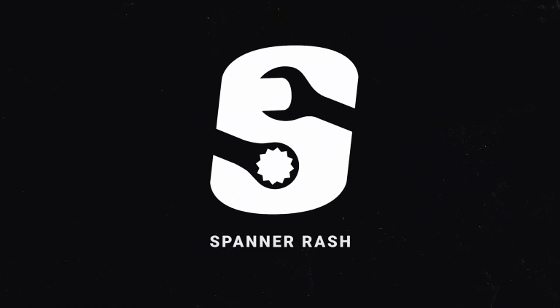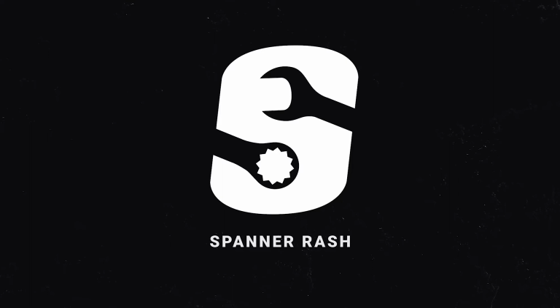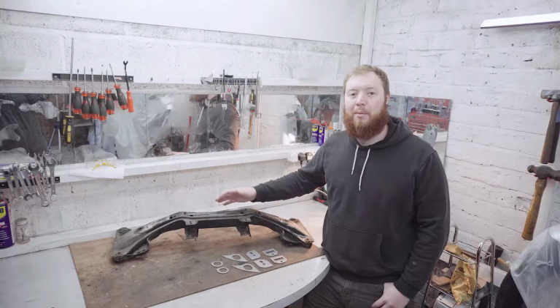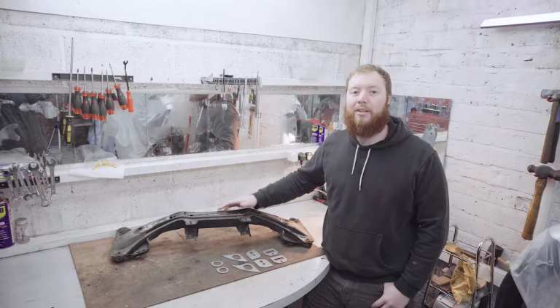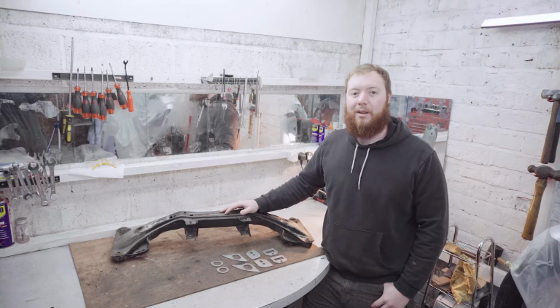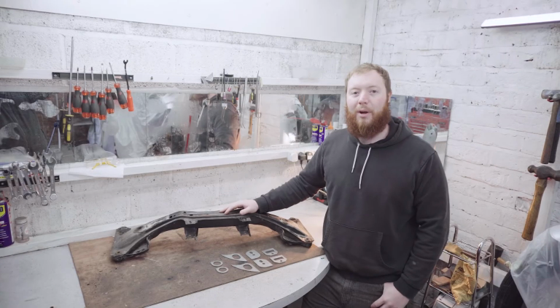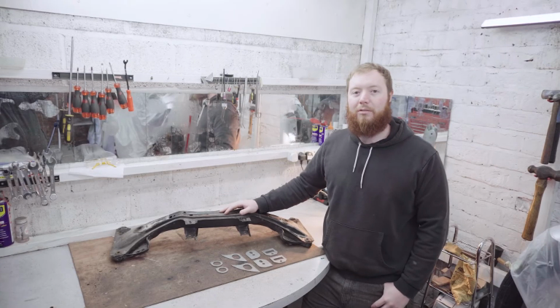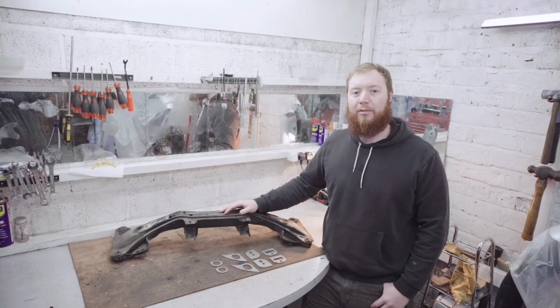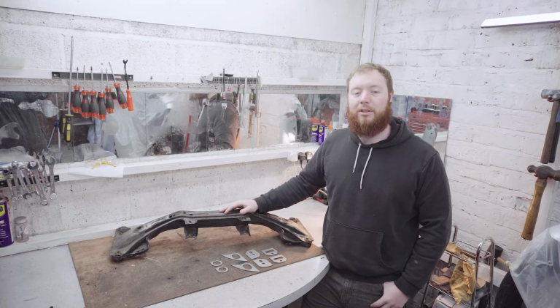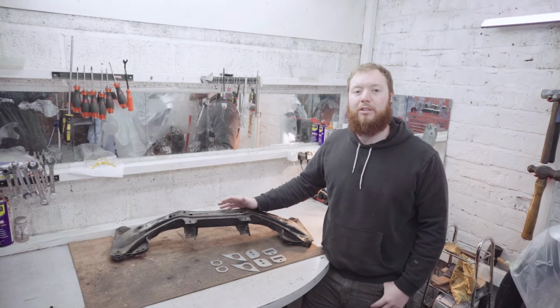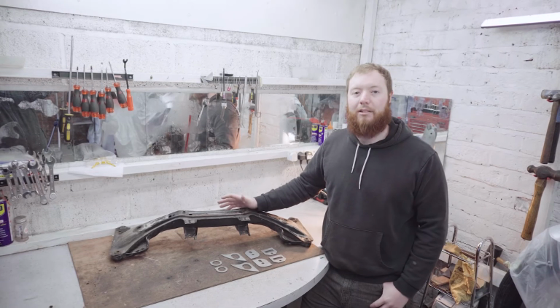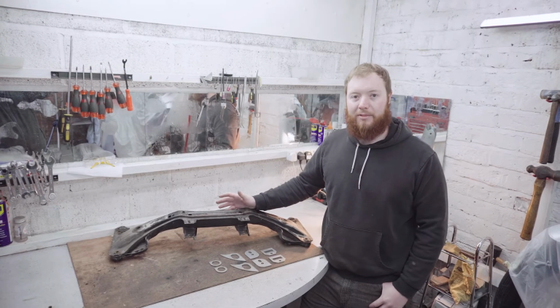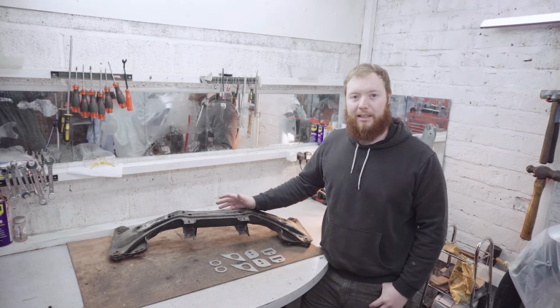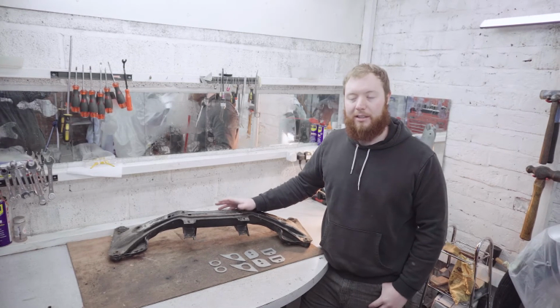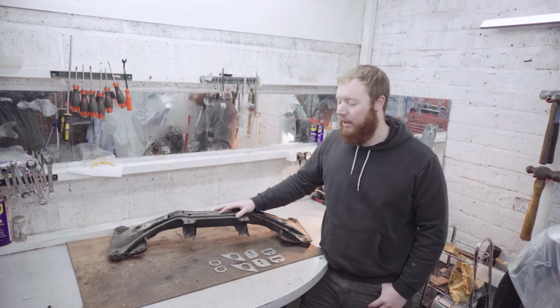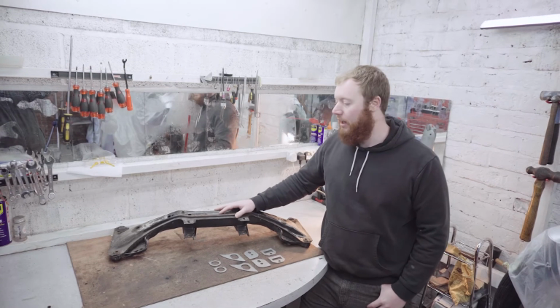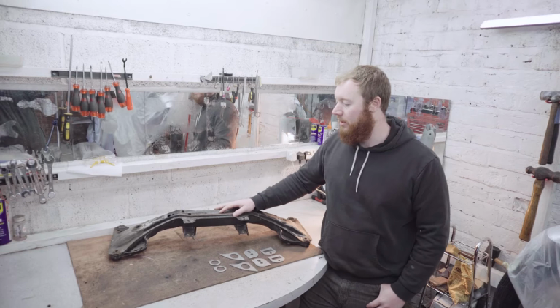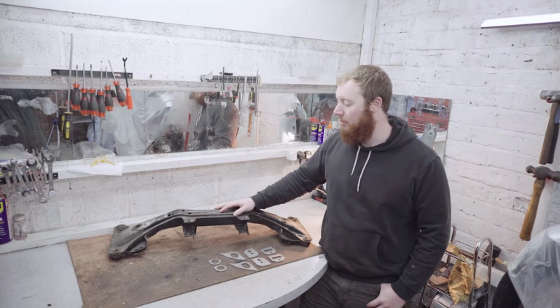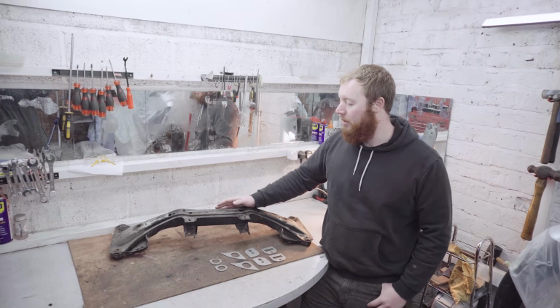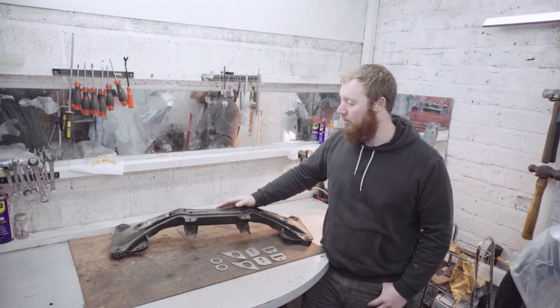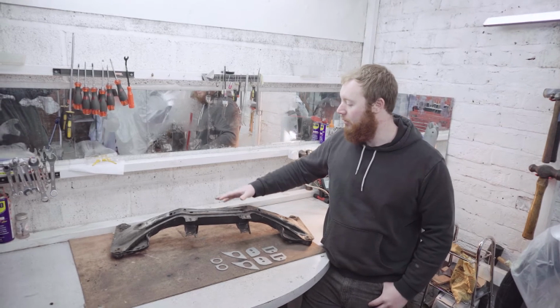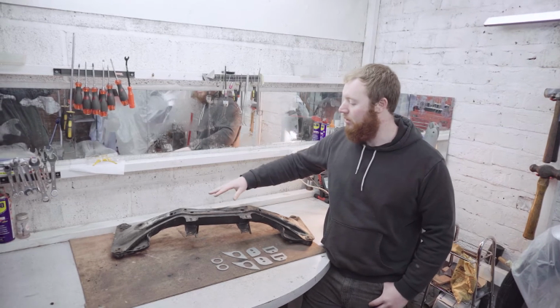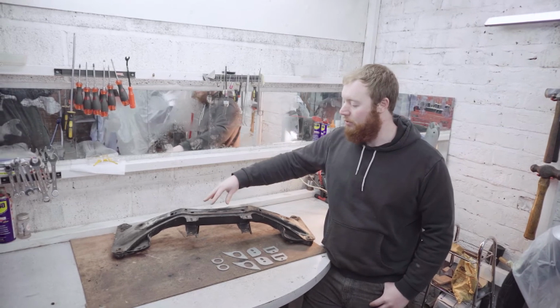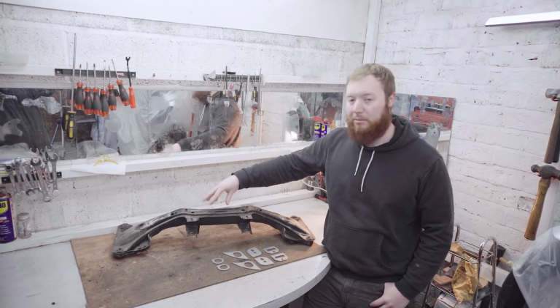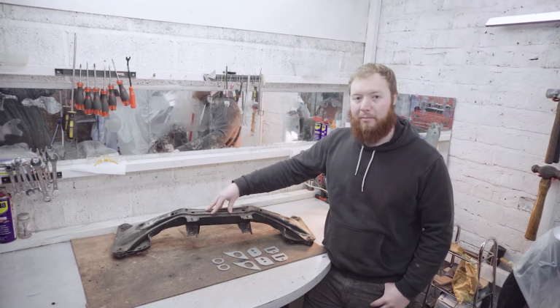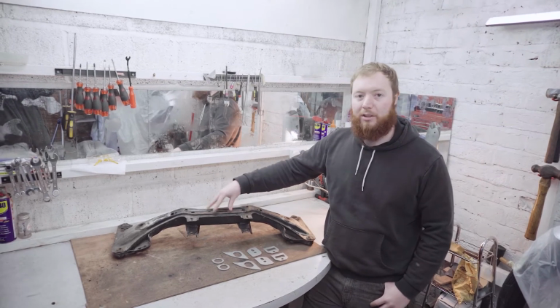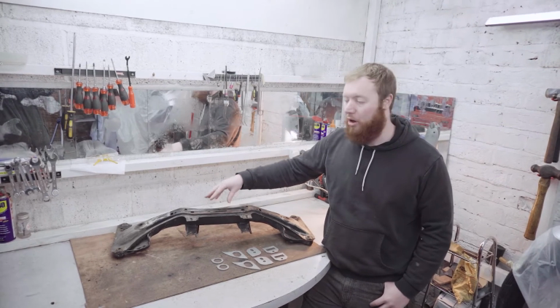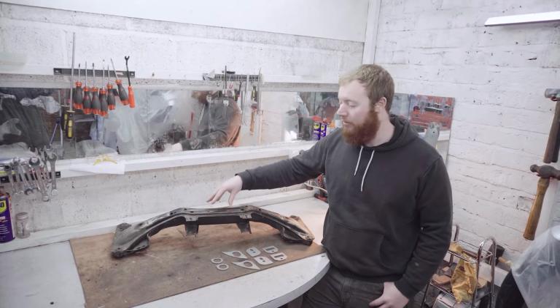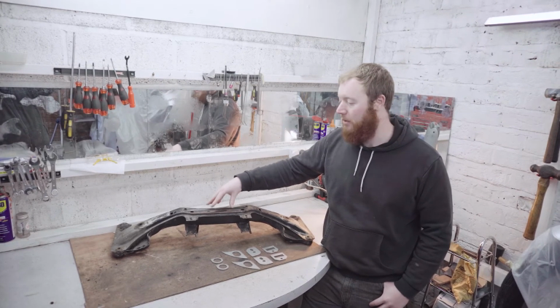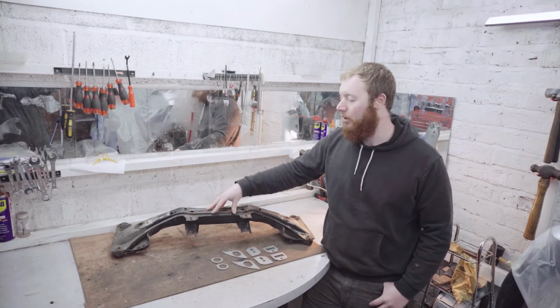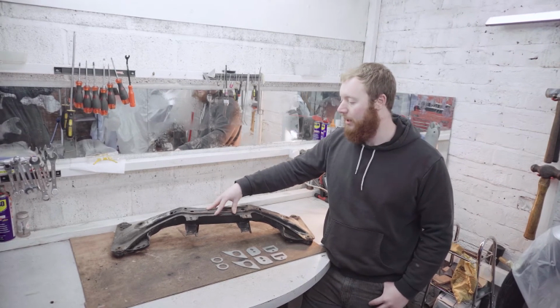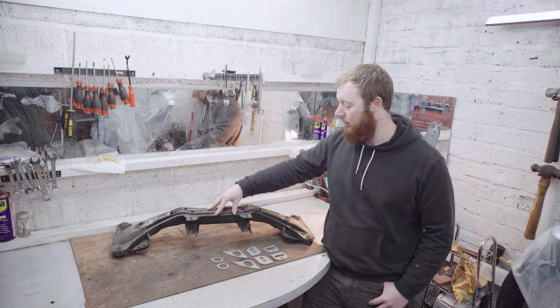If you saw my previous video about welding reinforcements onto the rear arms of the E30, today I'm going to be welding reinforcements onto the front subframe, which is another common failure point on the E30.